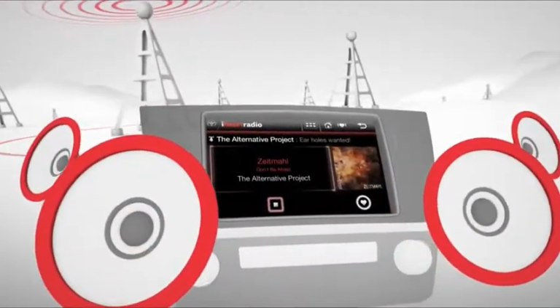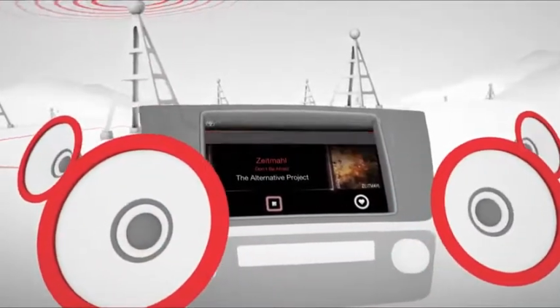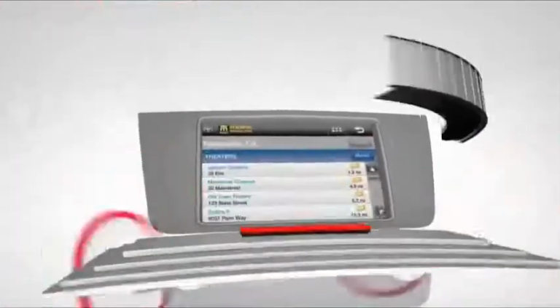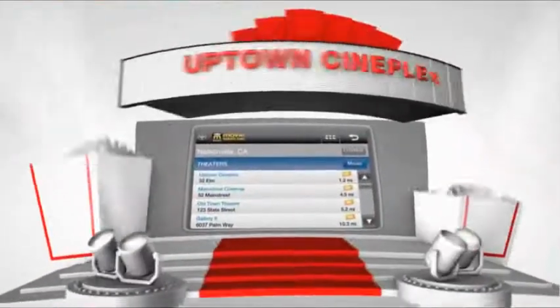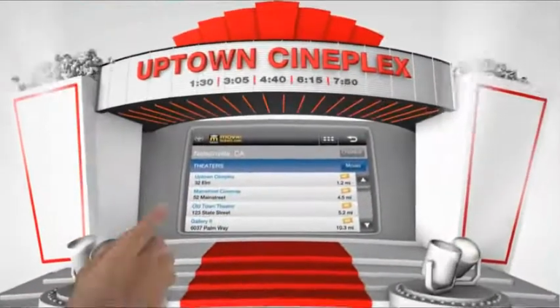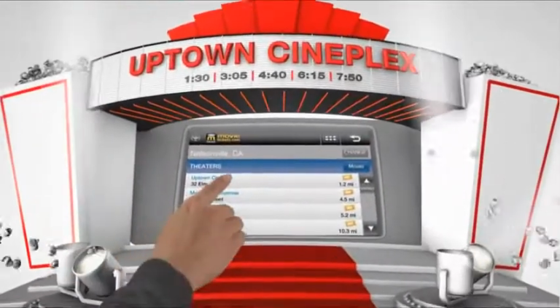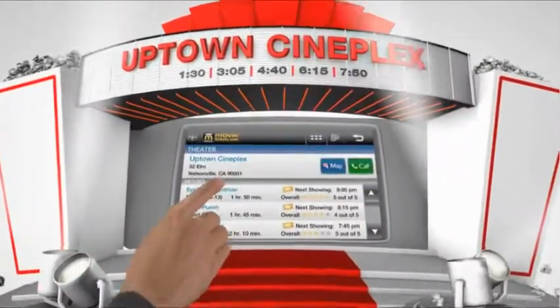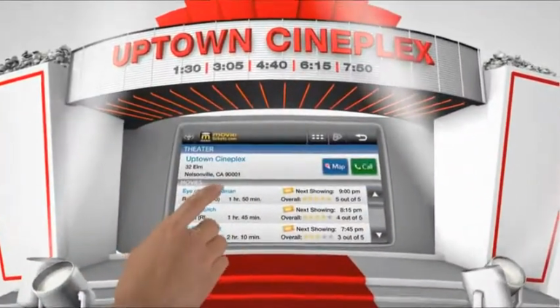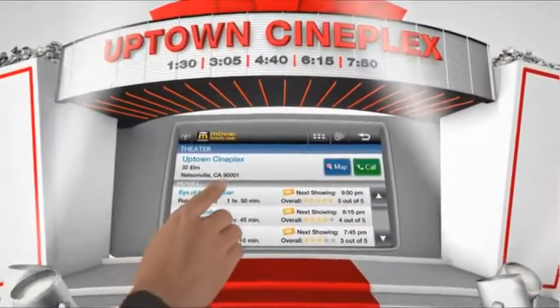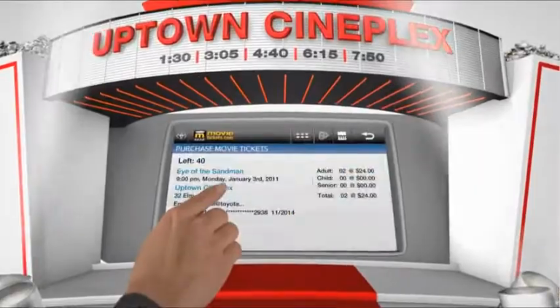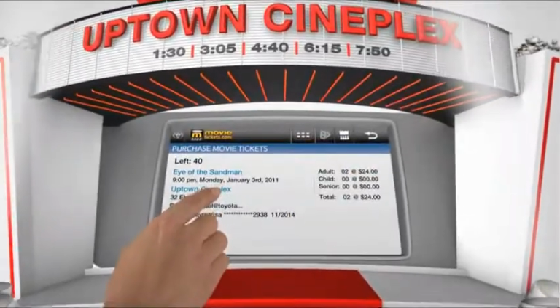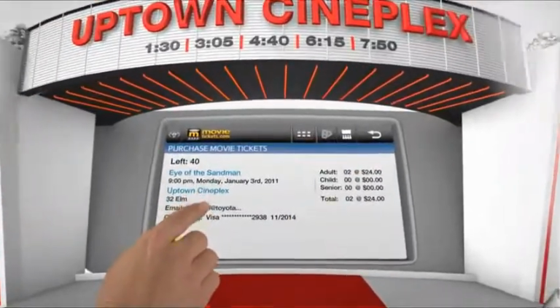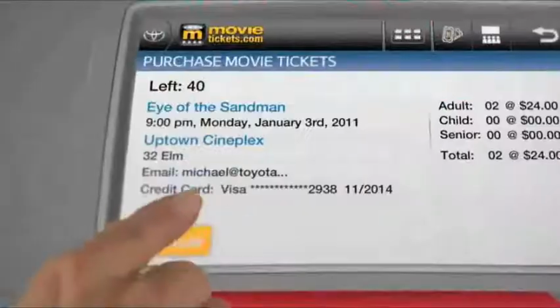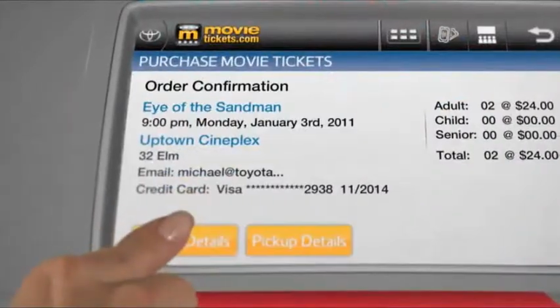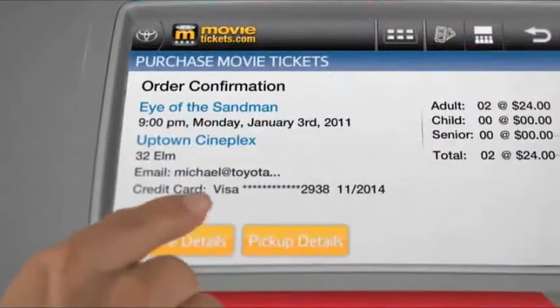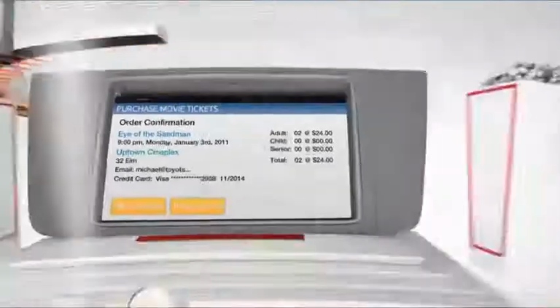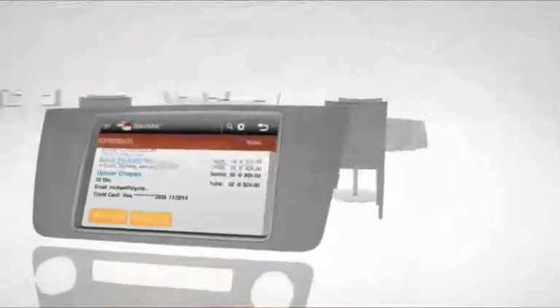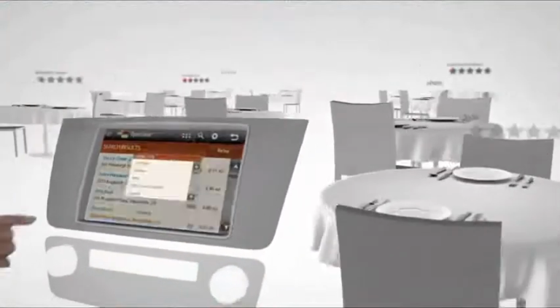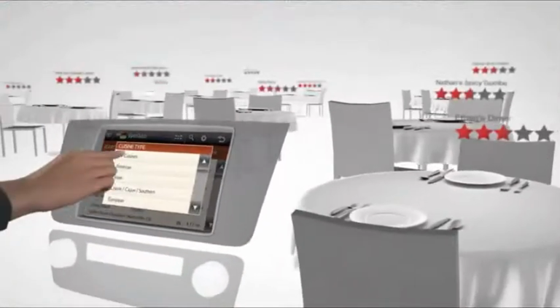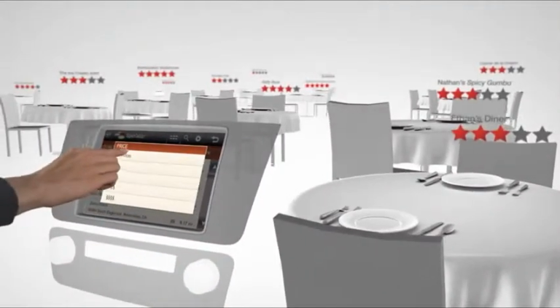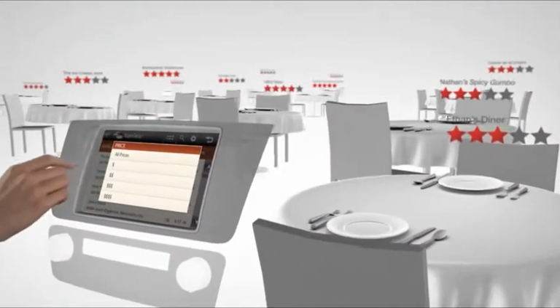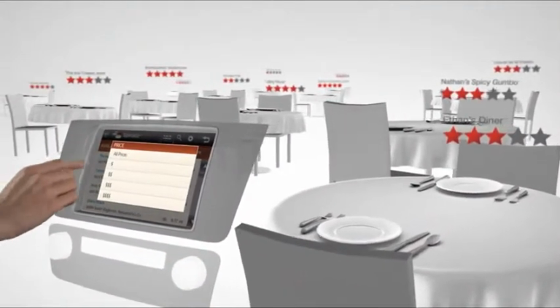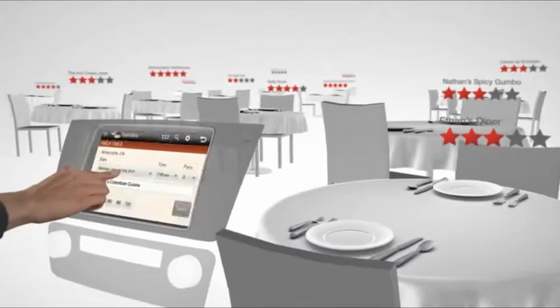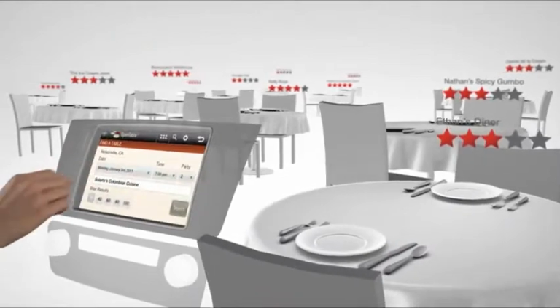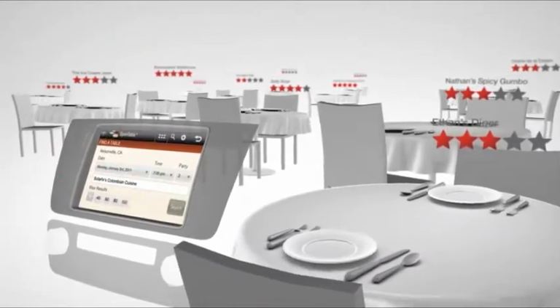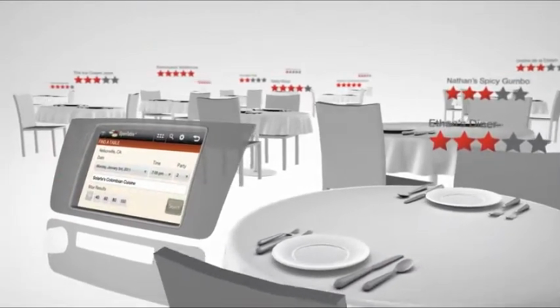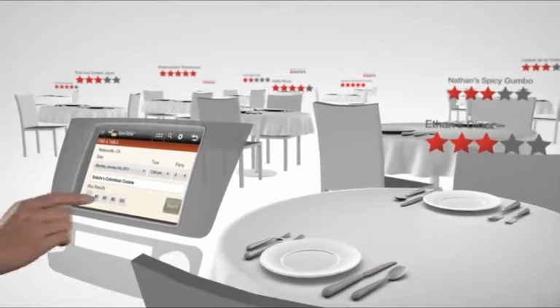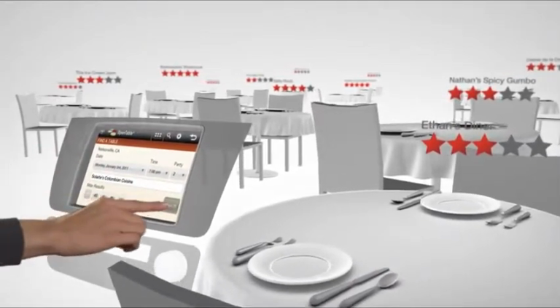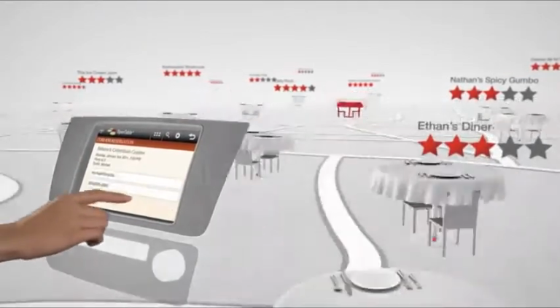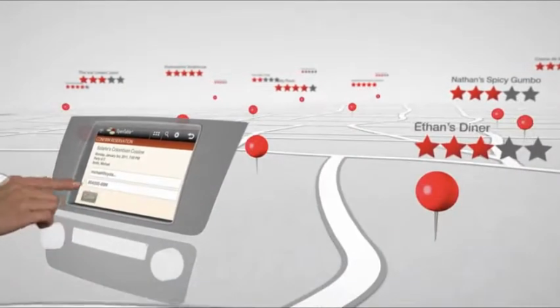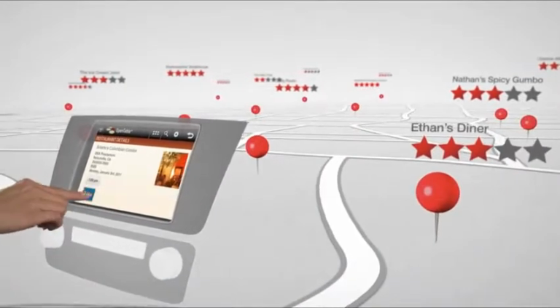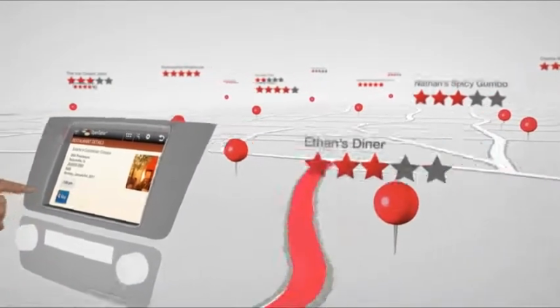With movietickets.com, you can find local movie times, read reviews, and even purchase tickets. Decide where you want to eat while you're on the go with OpenTable — browse local restaurants by price or cuisine, and then make a reservation.